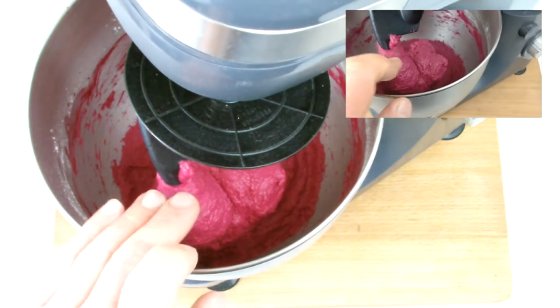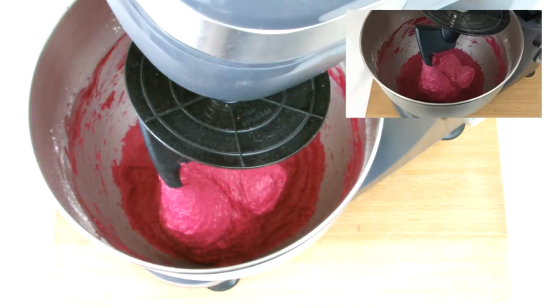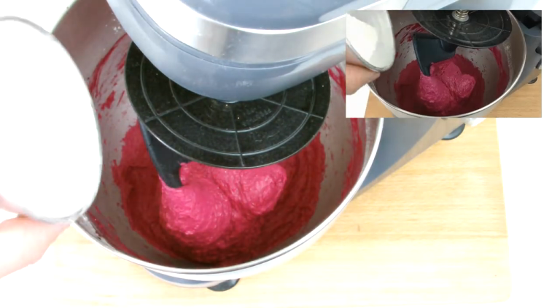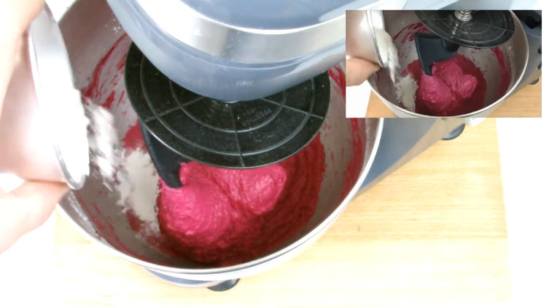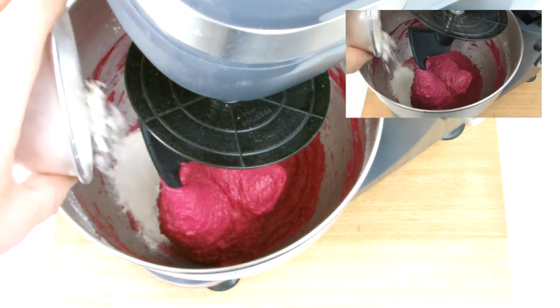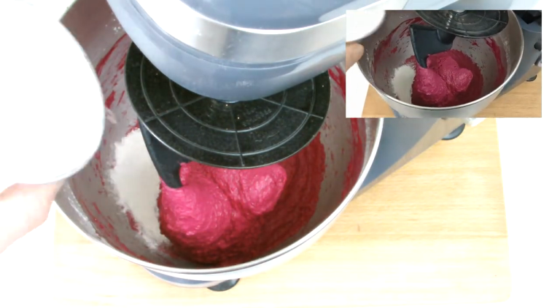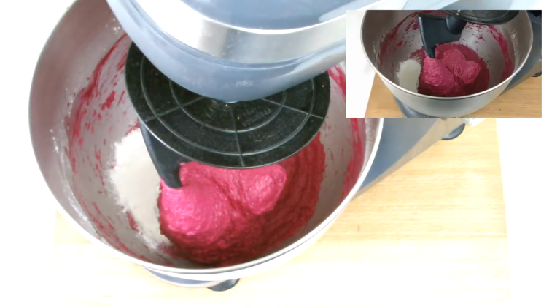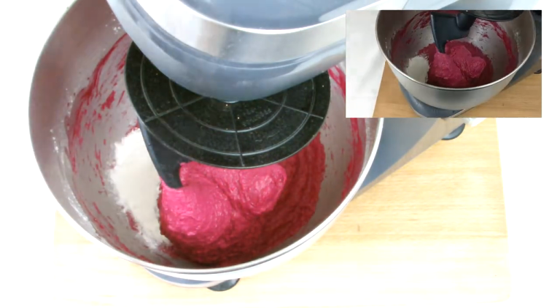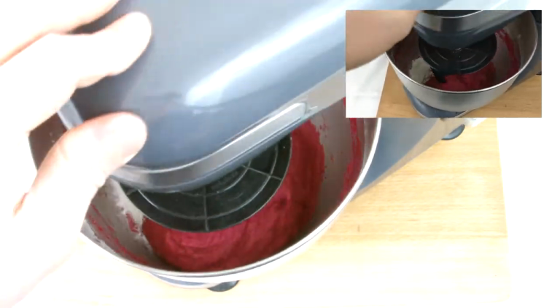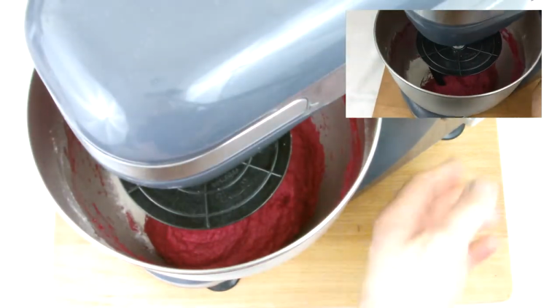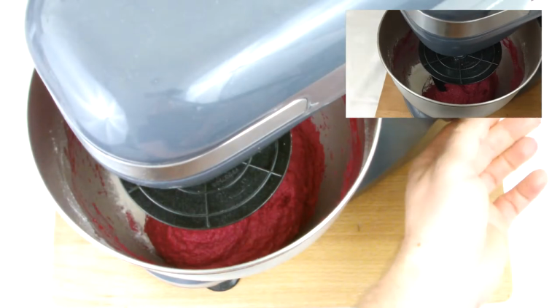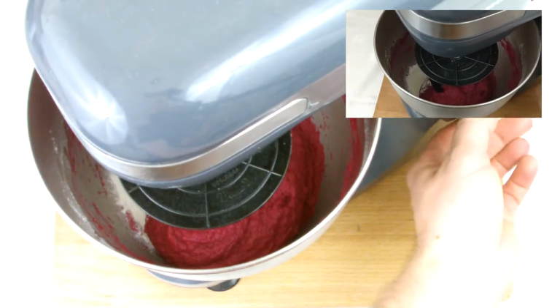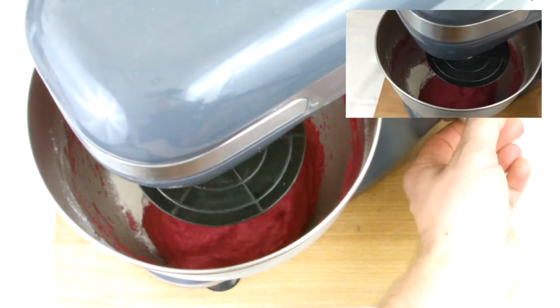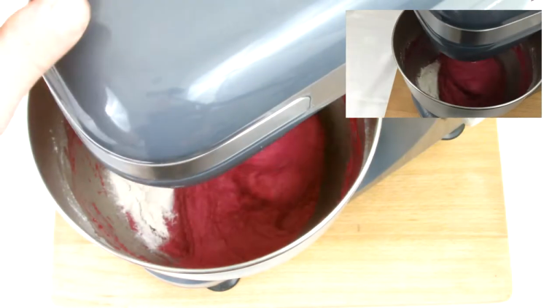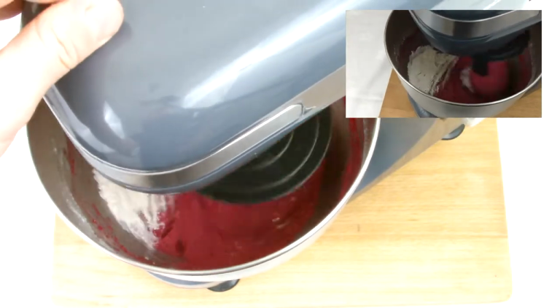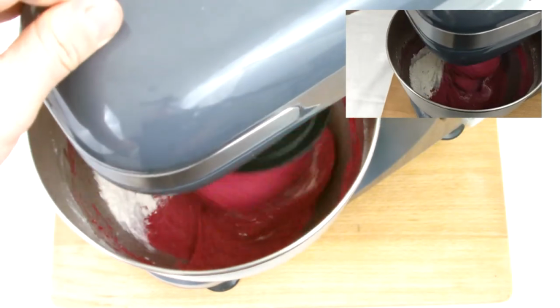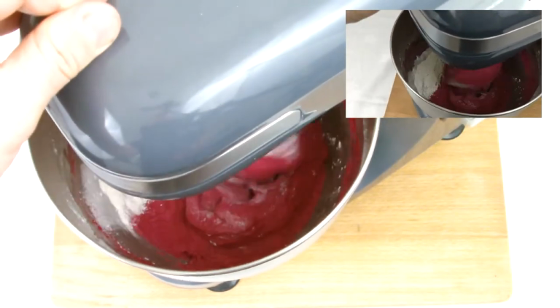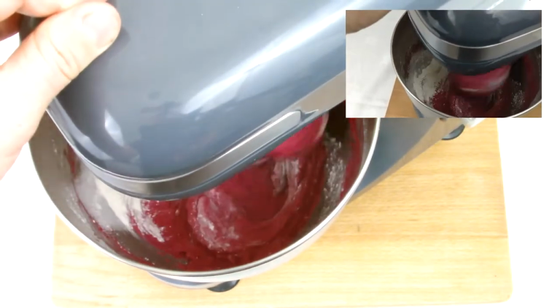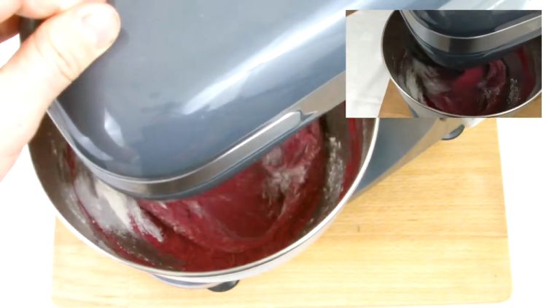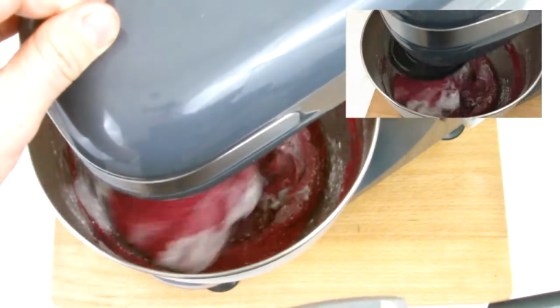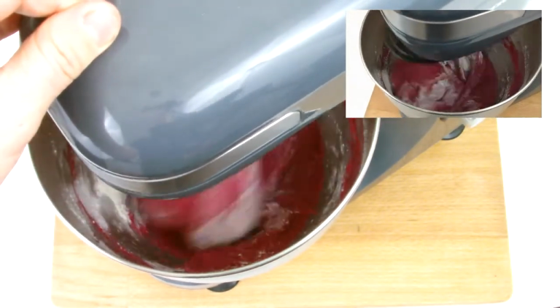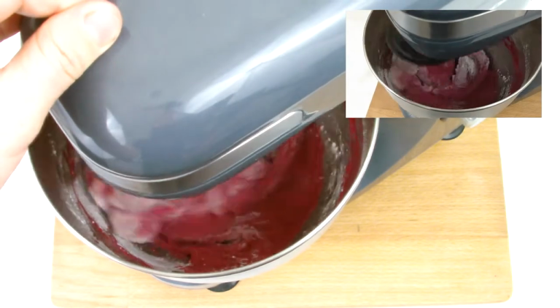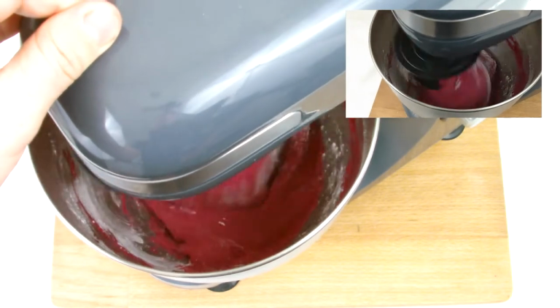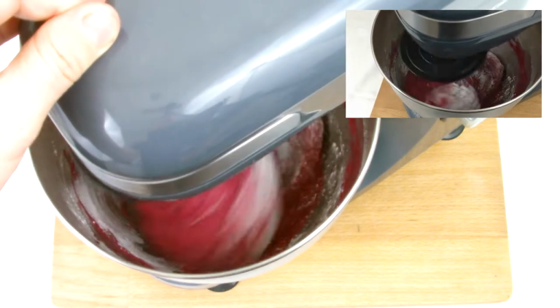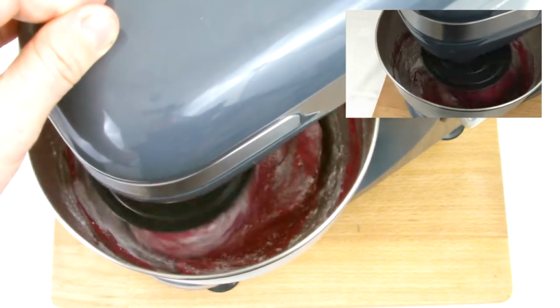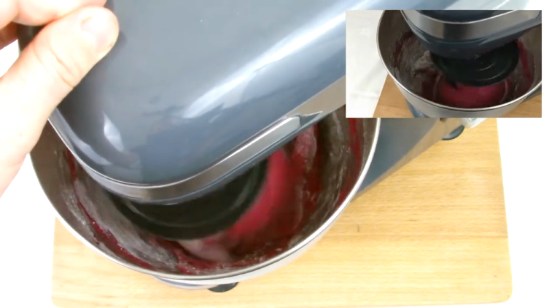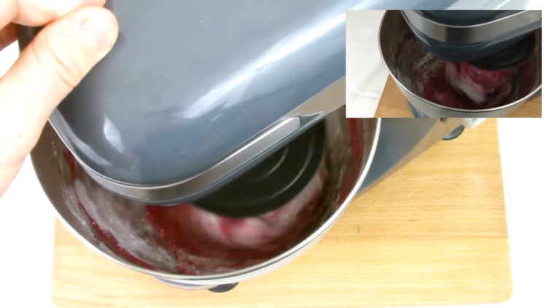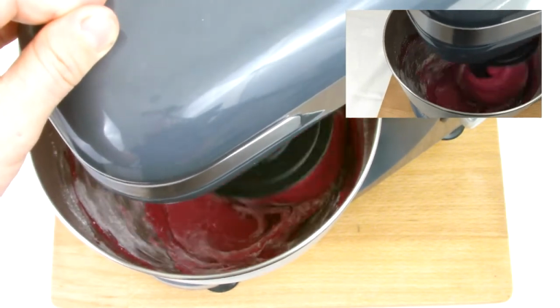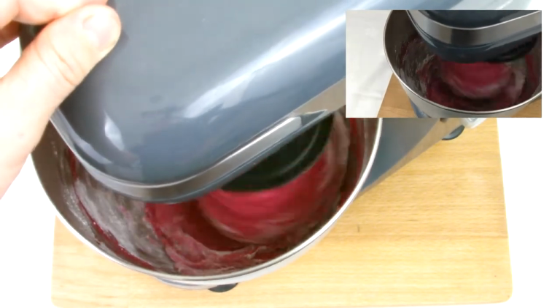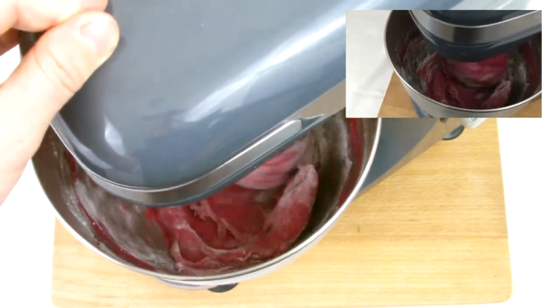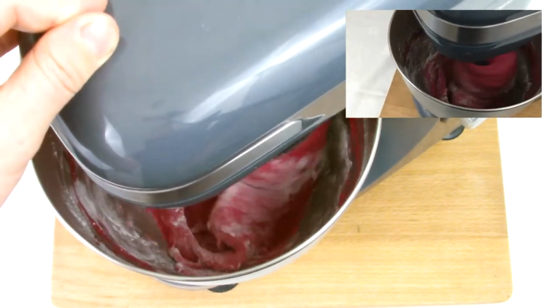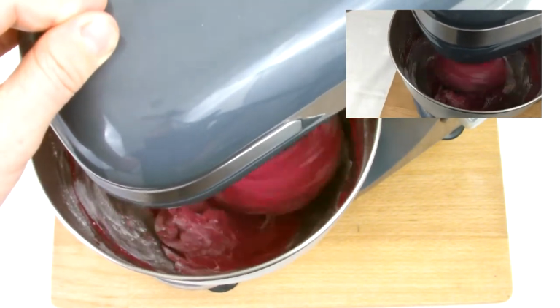If you can see, like I have here, the bread mixture has actually become too wet. This is more than likely due to the ambient temperature in the kitchen and humidity. Should this be the case, it's easily remedied by adding in some more flour, just a little bit at a time, until you bring it back into bread consistency.